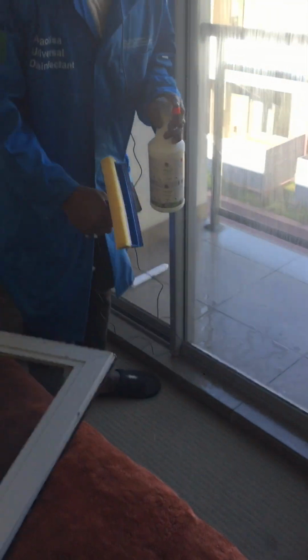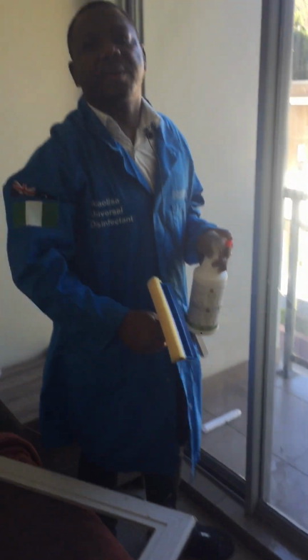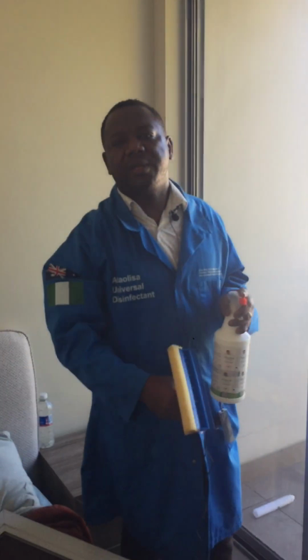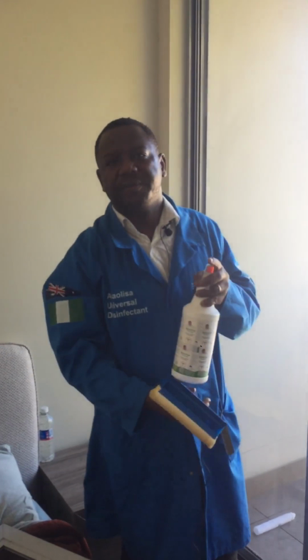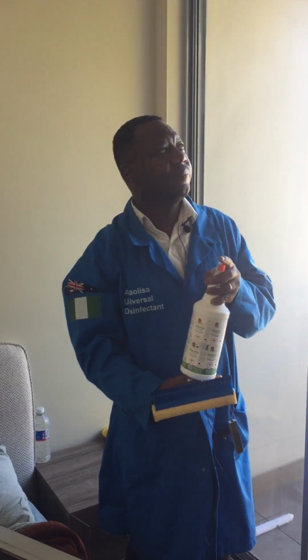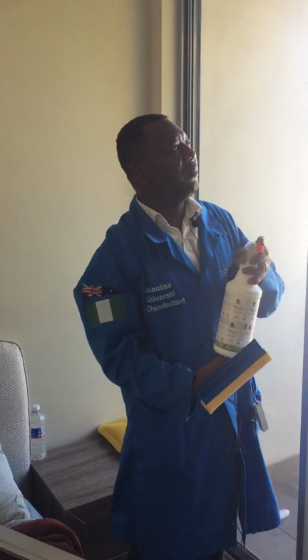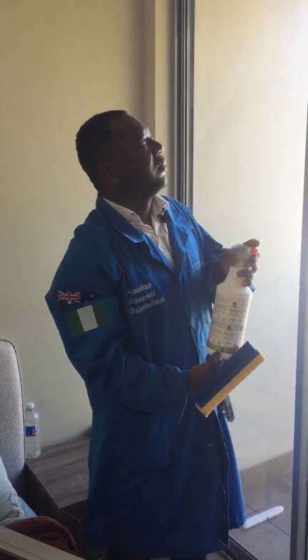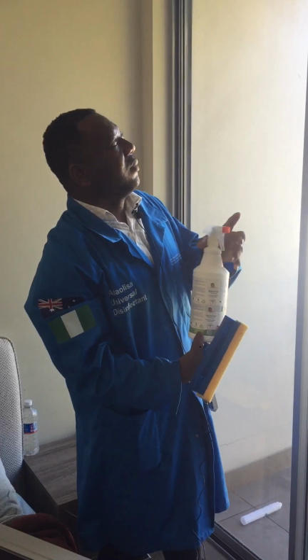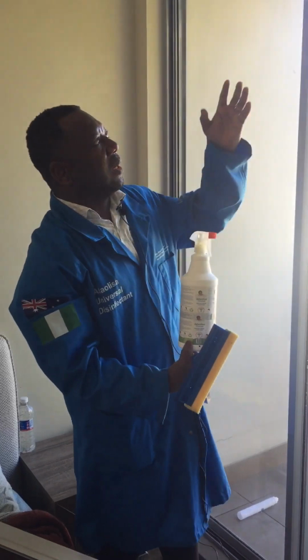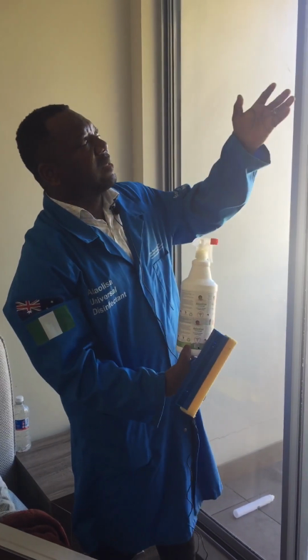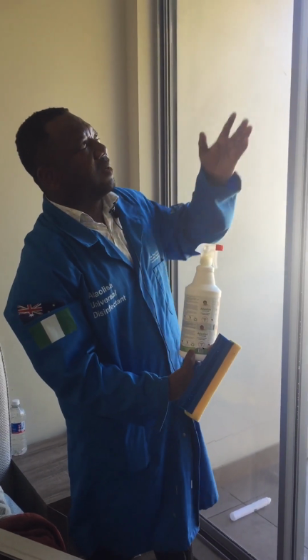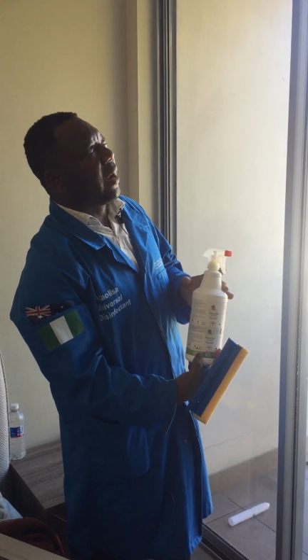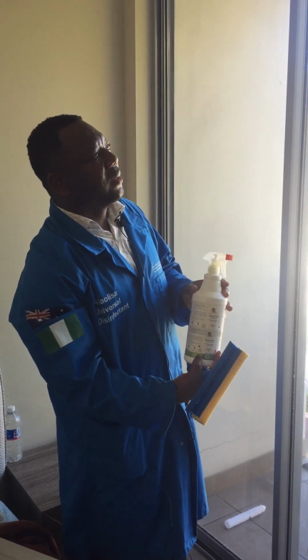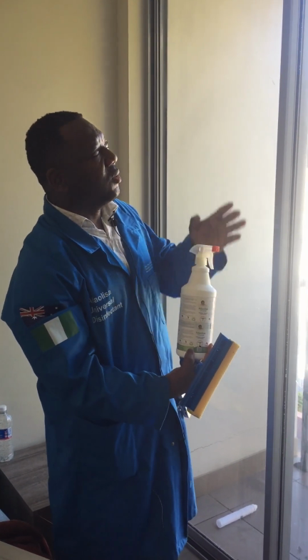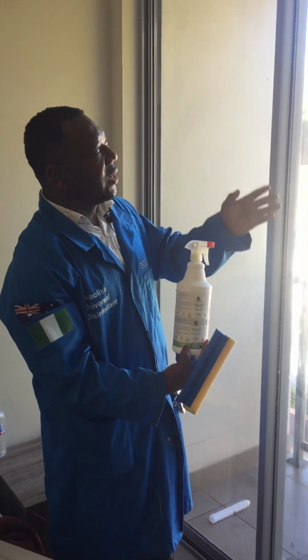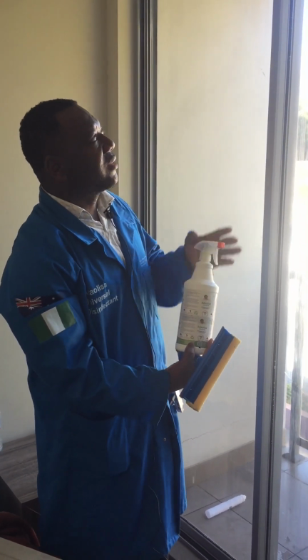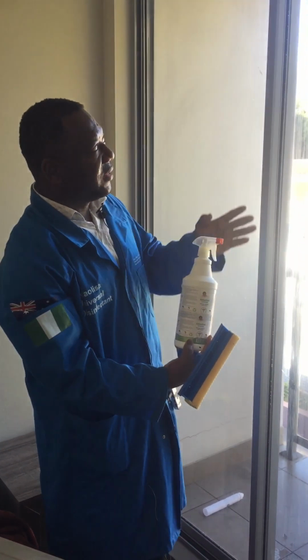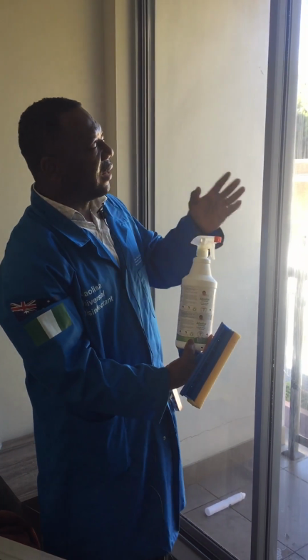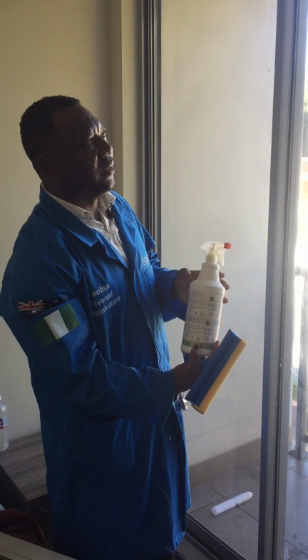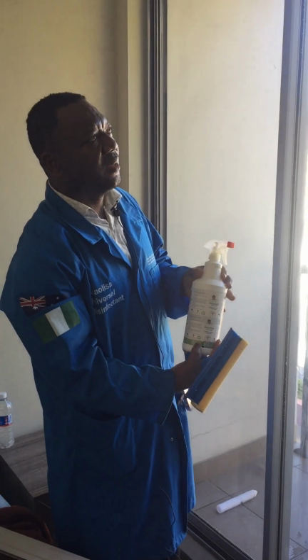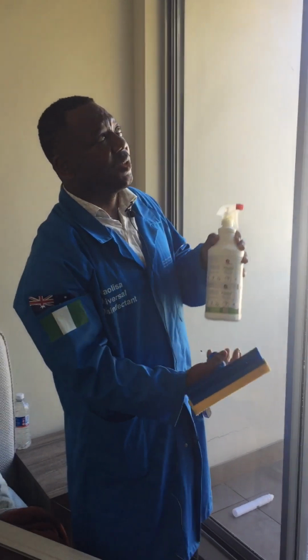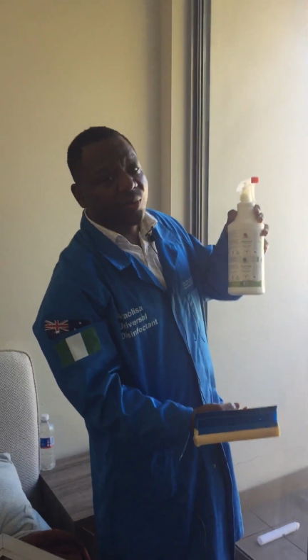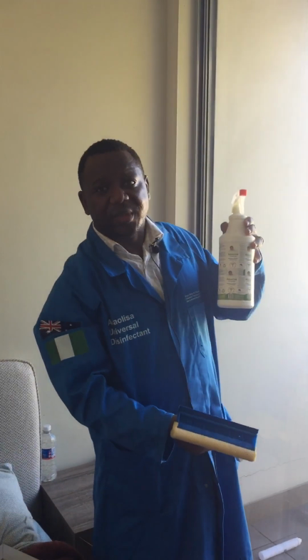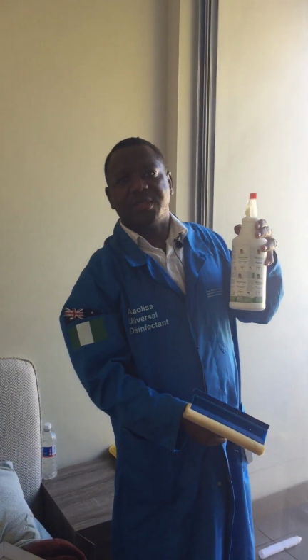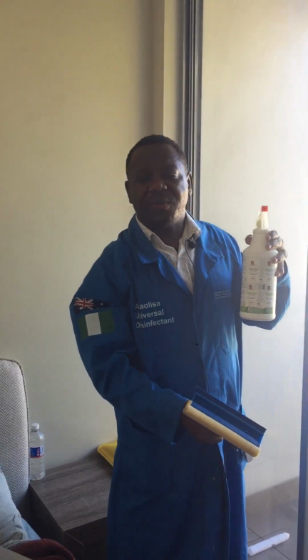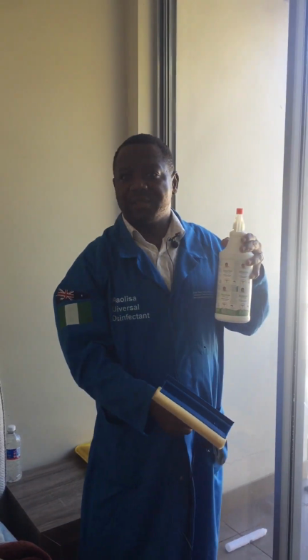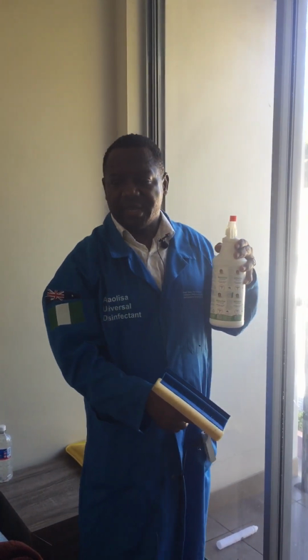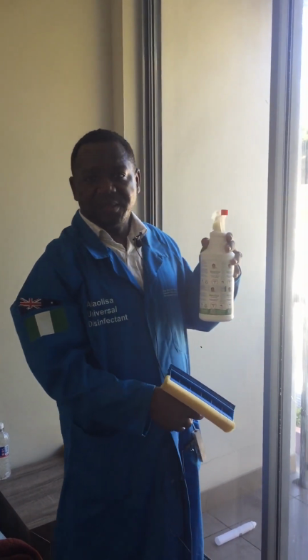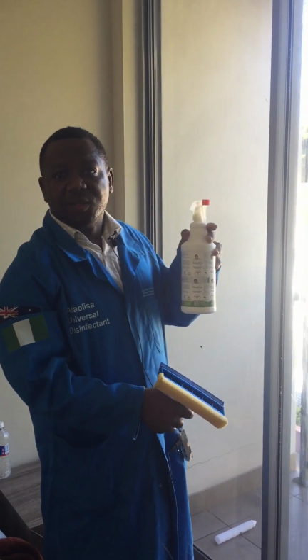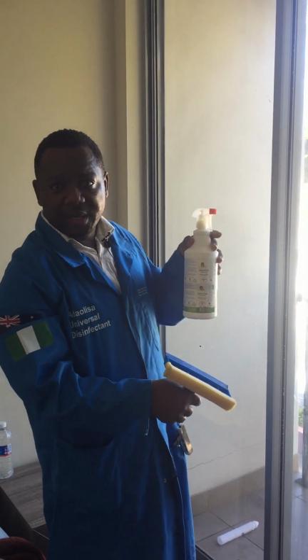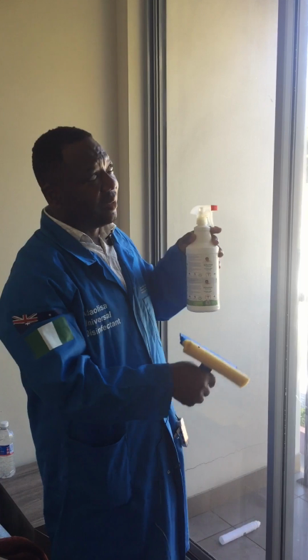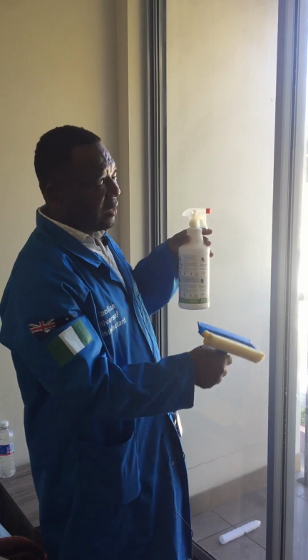You can see the glass is very bright, looks very nice, neat and clean. This is how you can use Adolissa Universal Disinfectant to clean your glass.